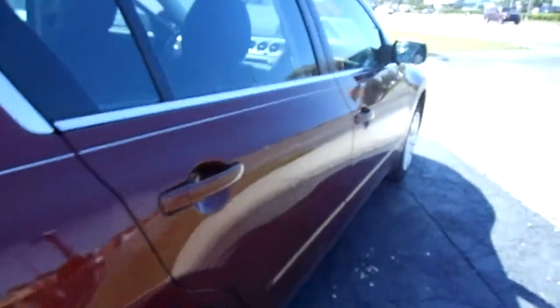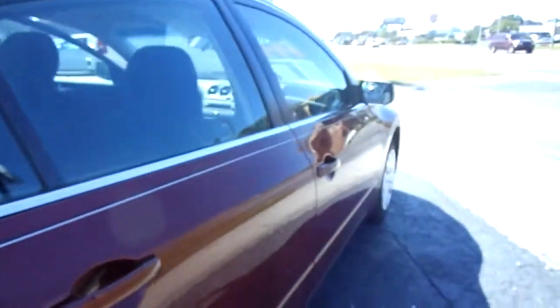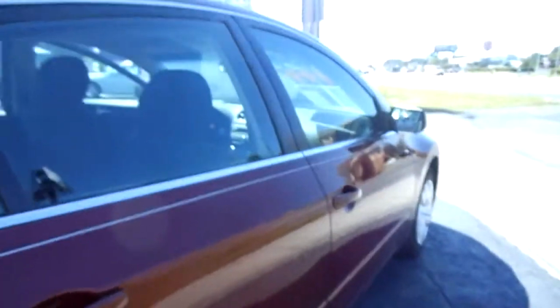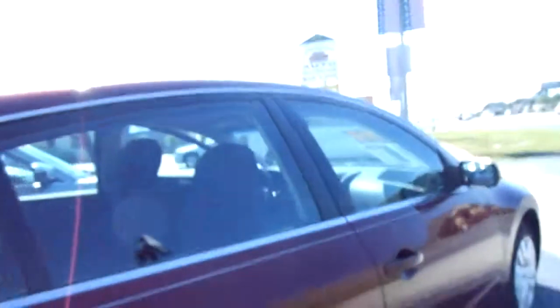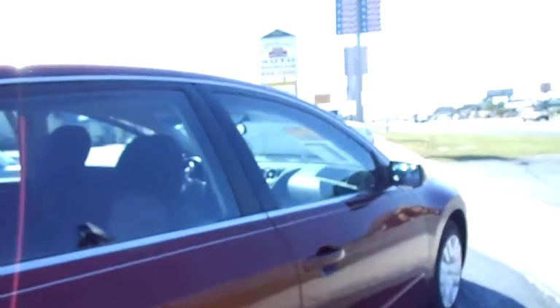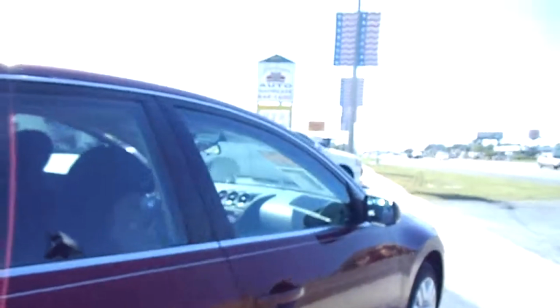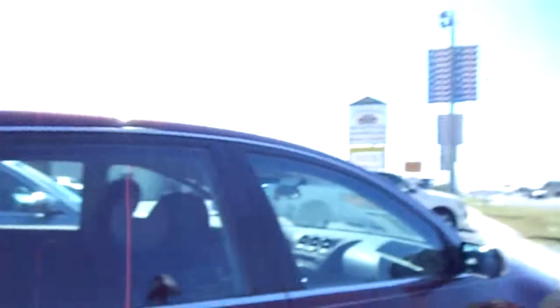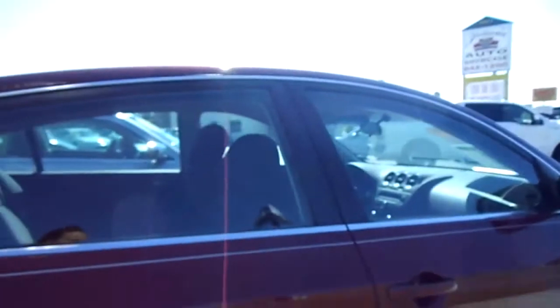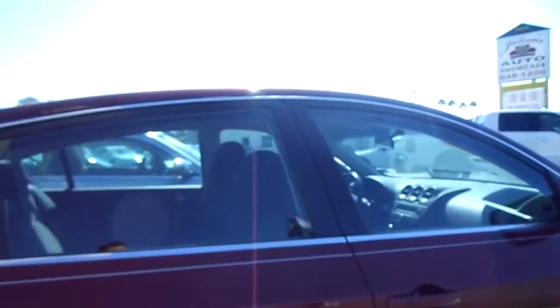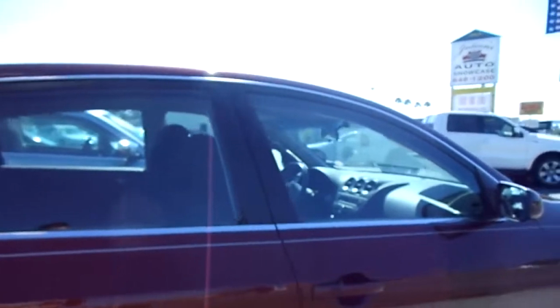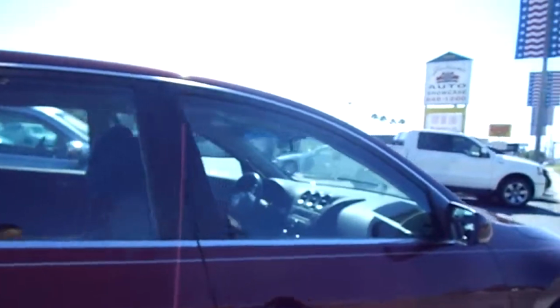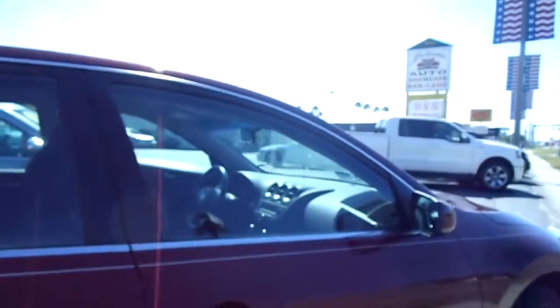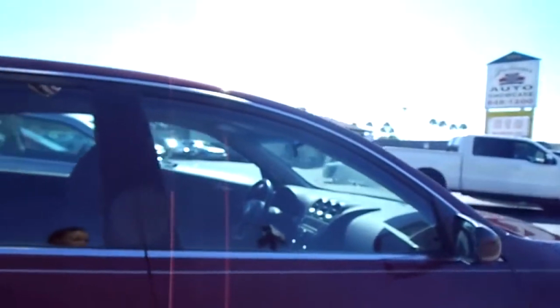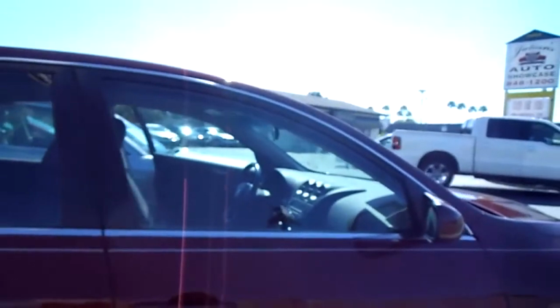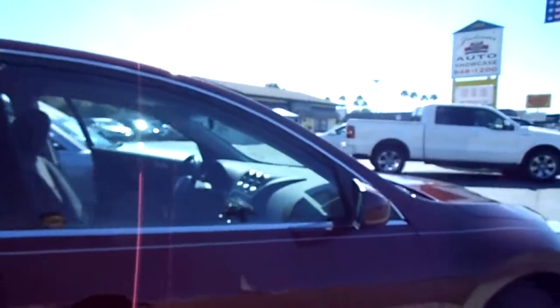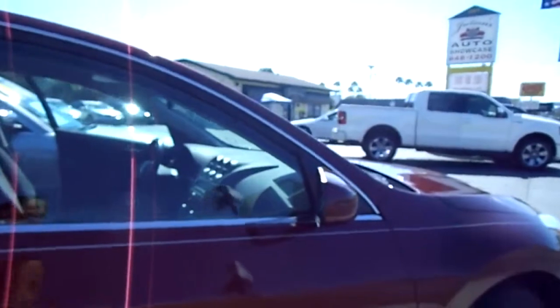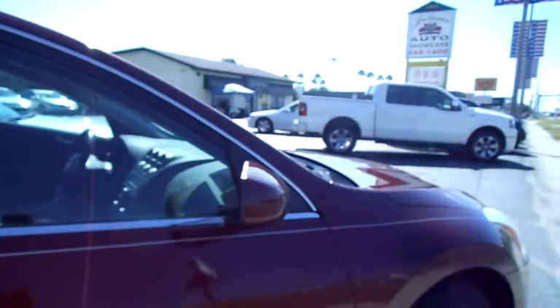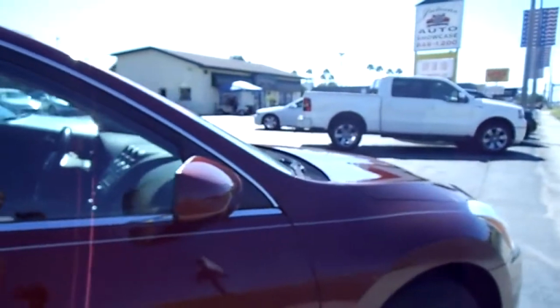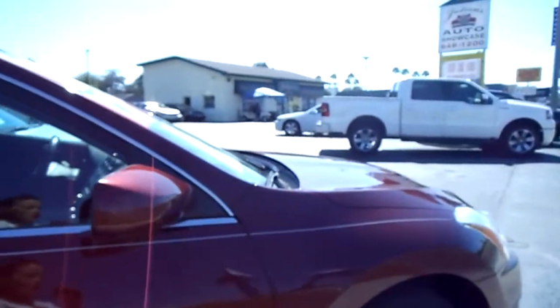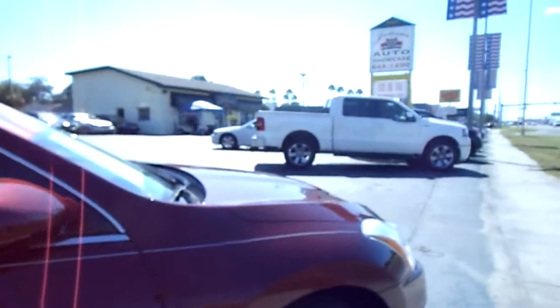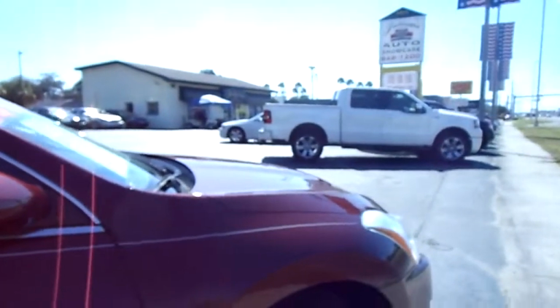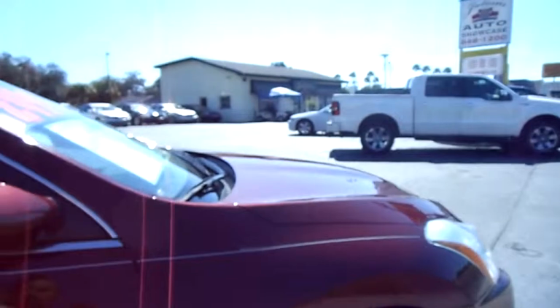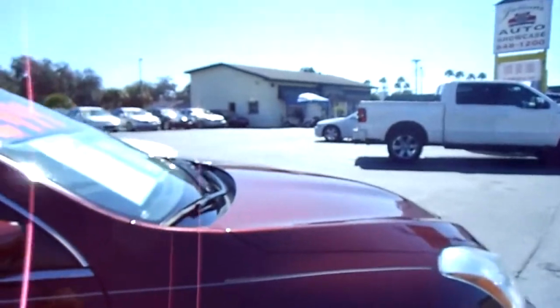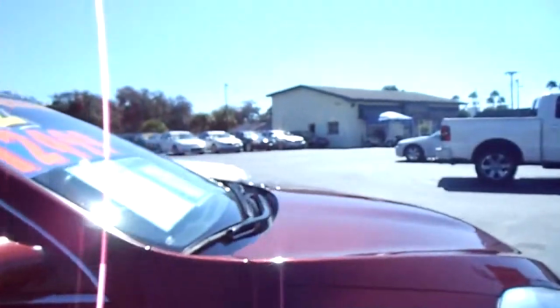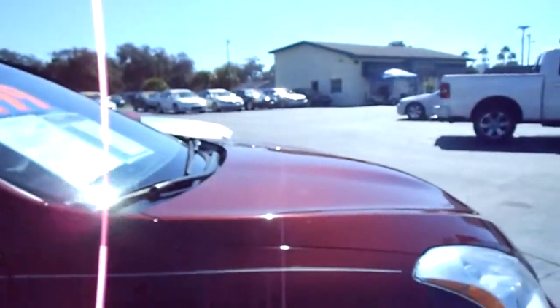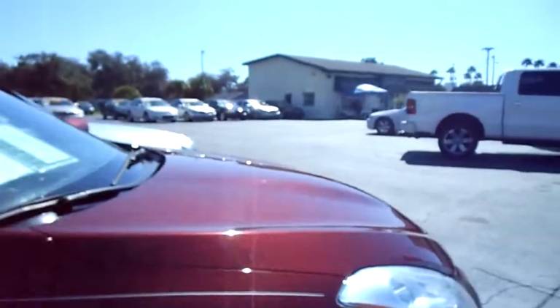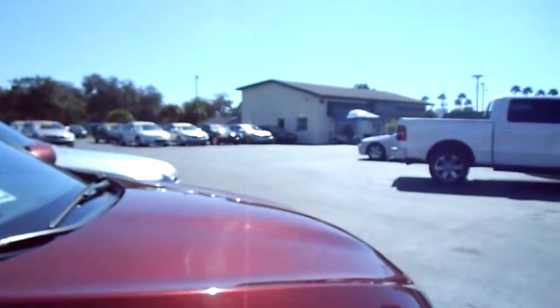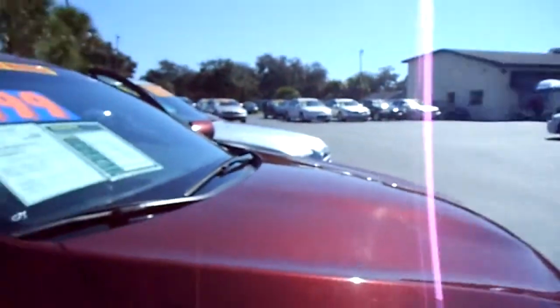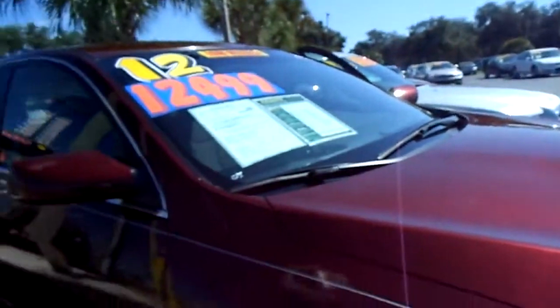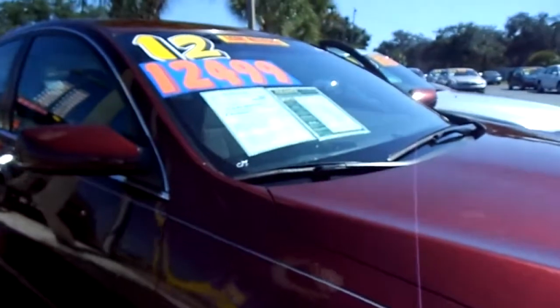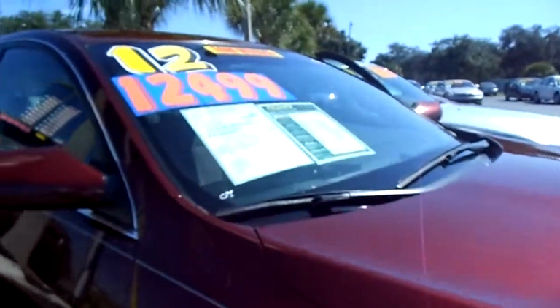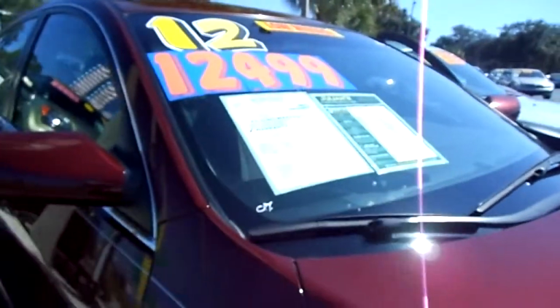Remember guys, we have over 150 cars, trucks, and SUVs. Low credit, bad credit — no problem. We have rates as low as 2.9%.